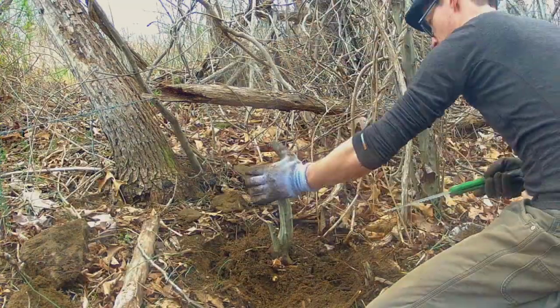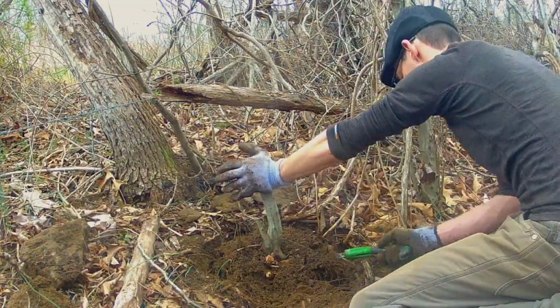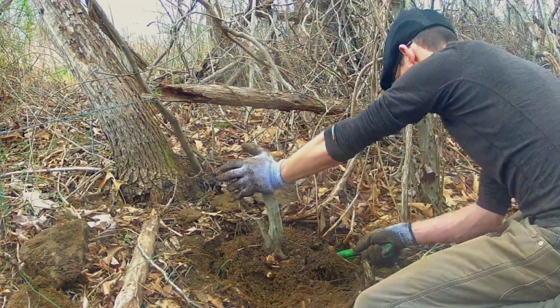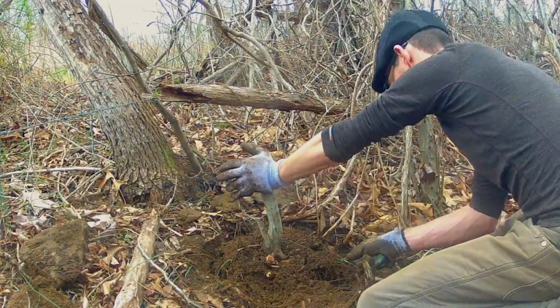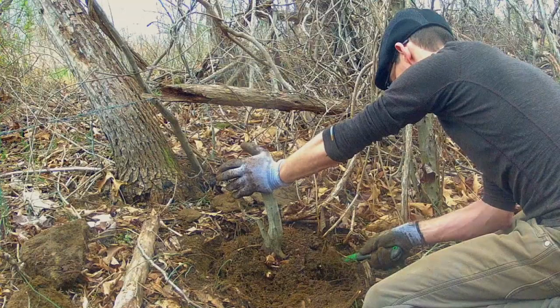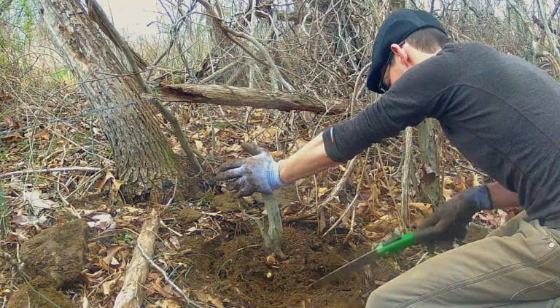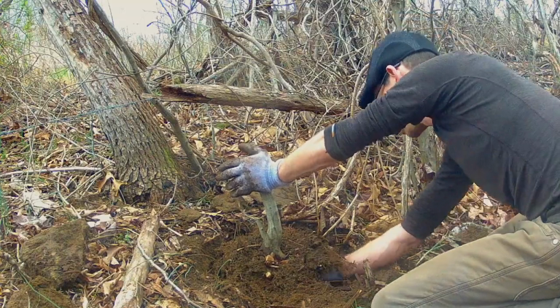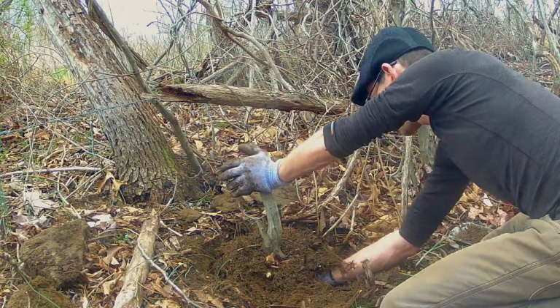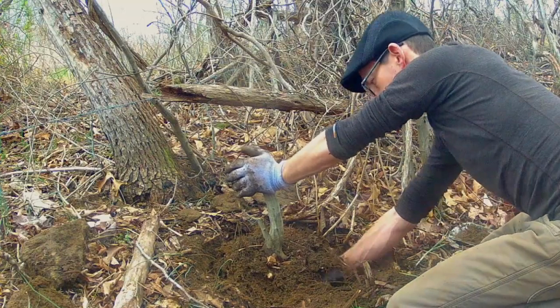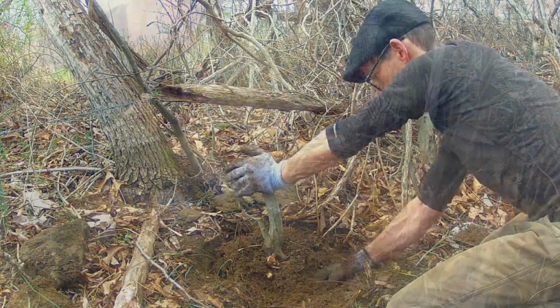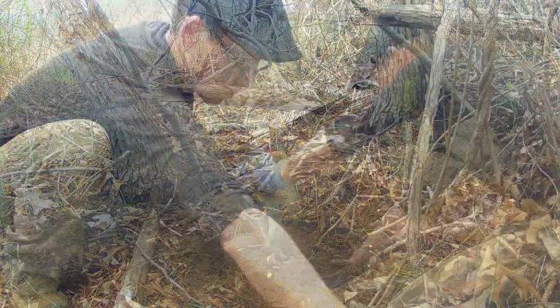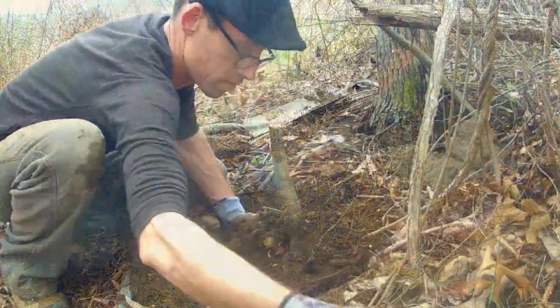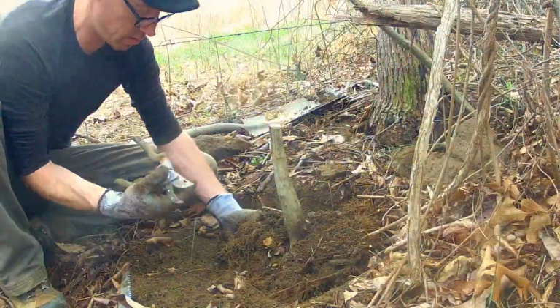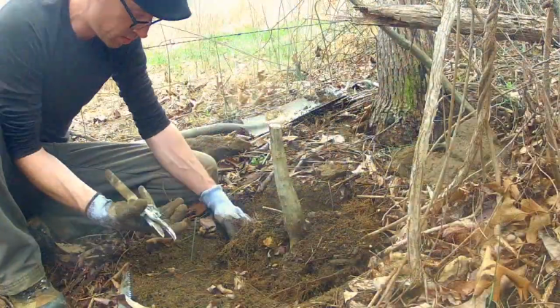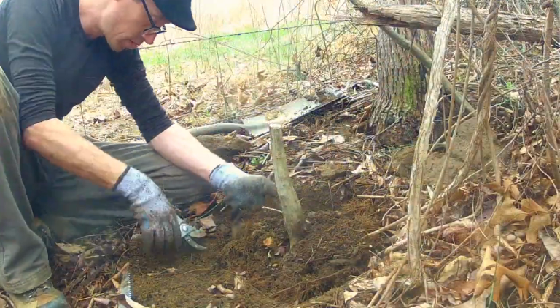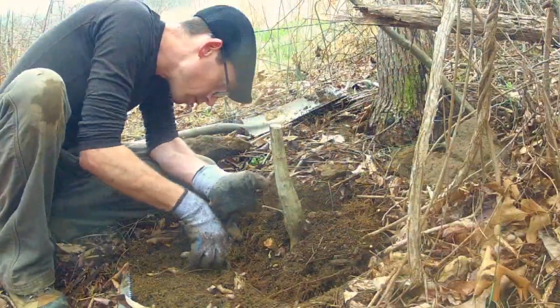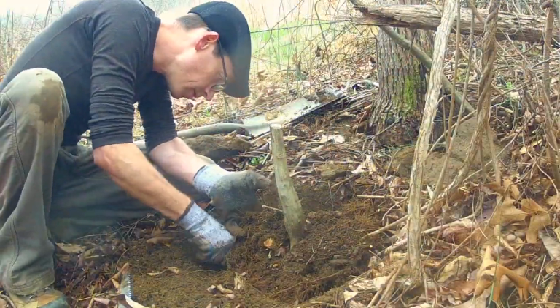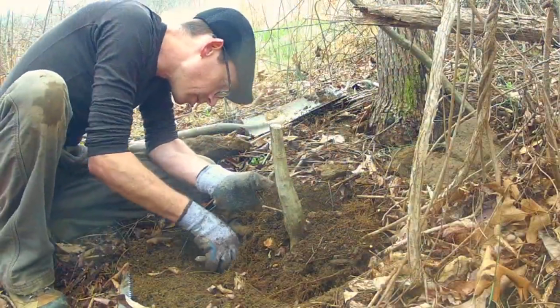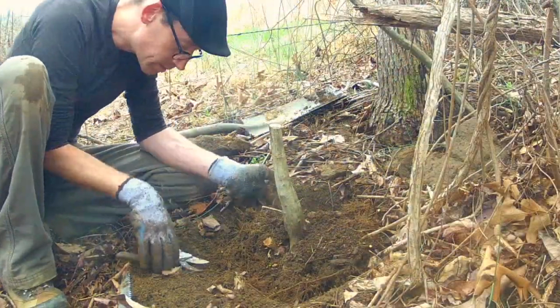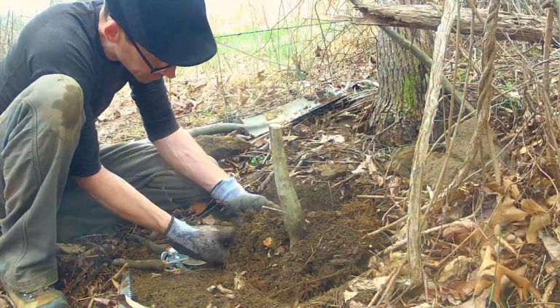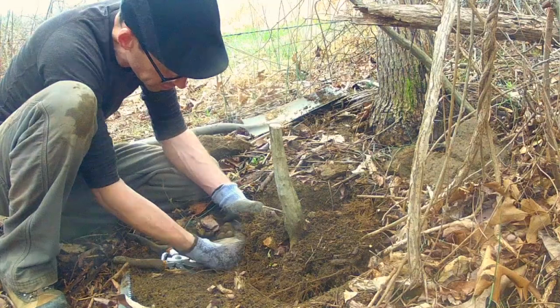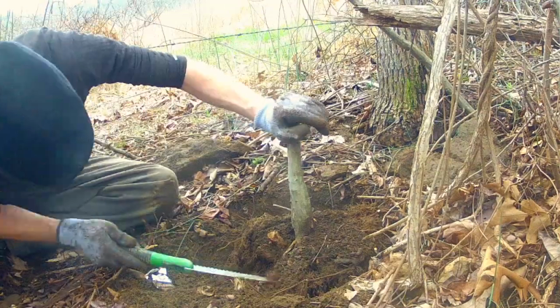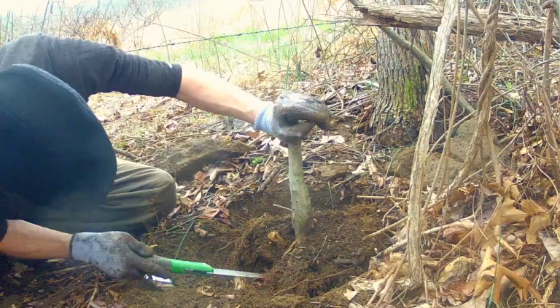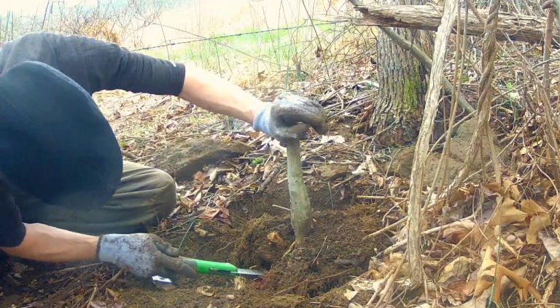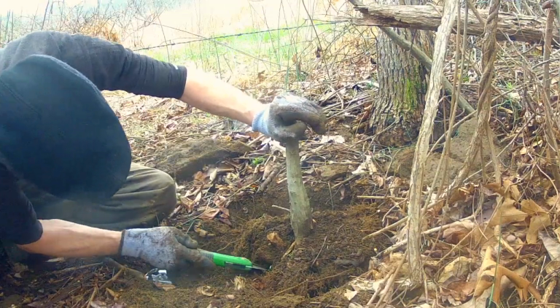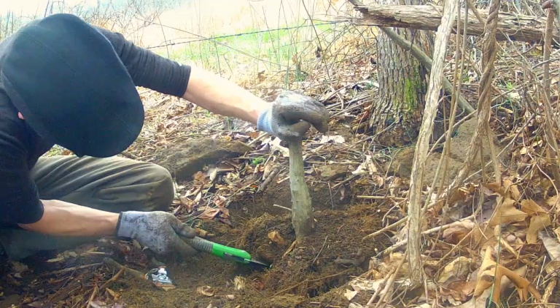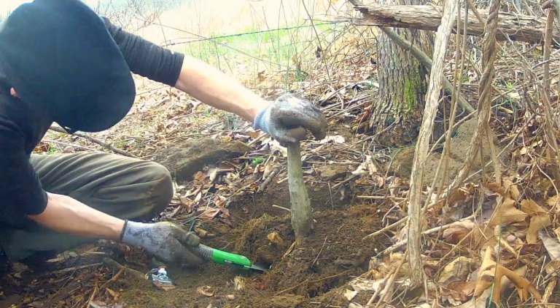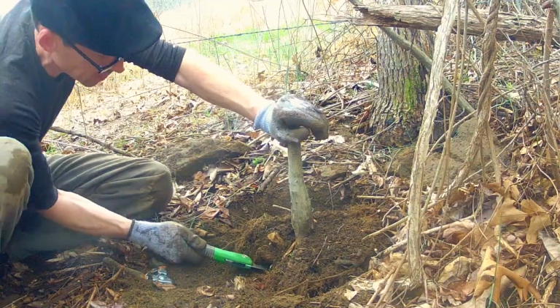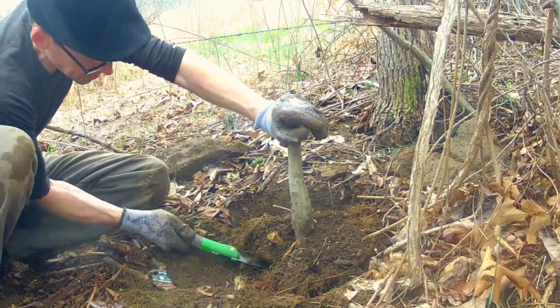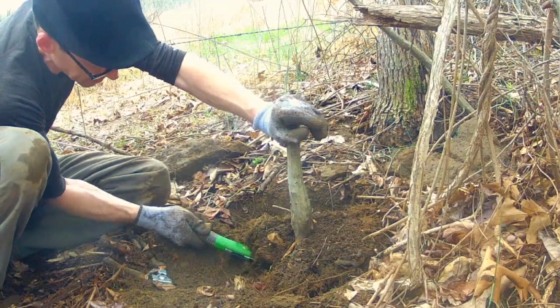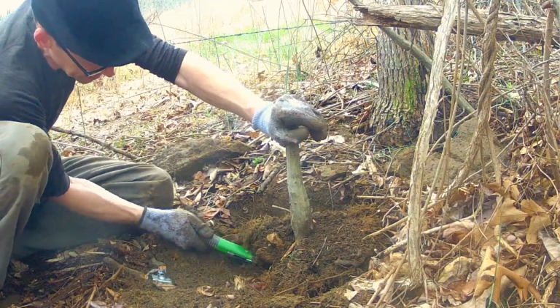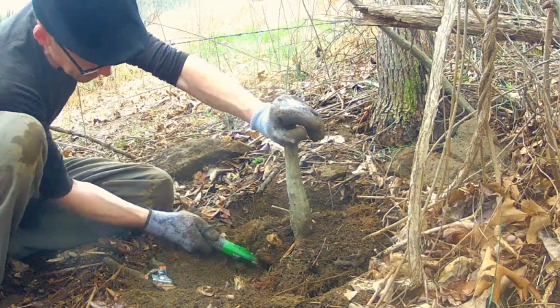Use a good saw and pruners to cut through the roots. Large tap roots take a bit of work, but nobody said collecting trees was easy.